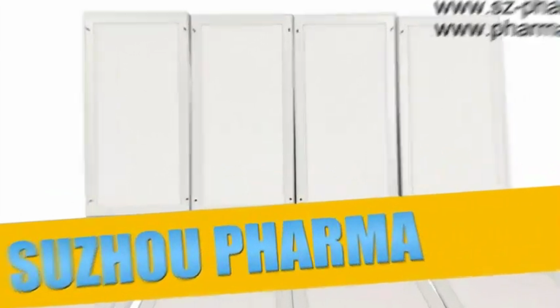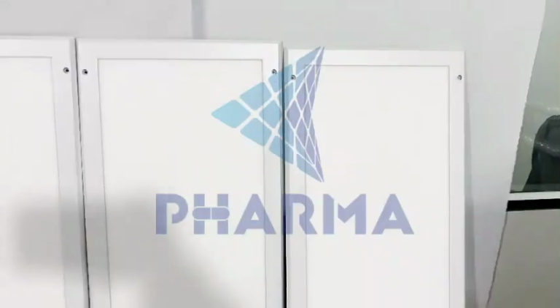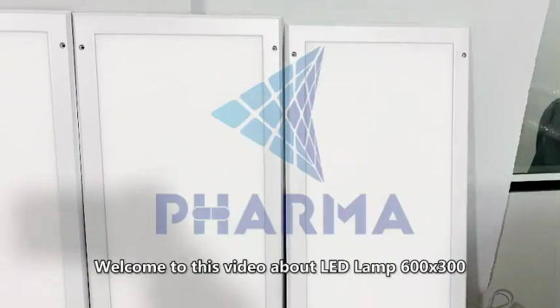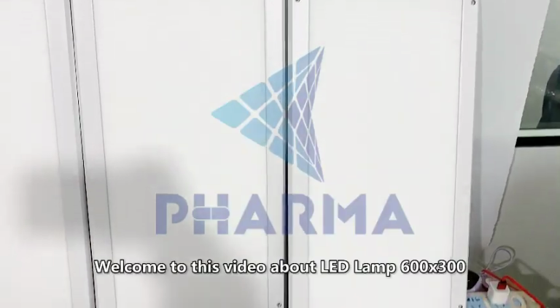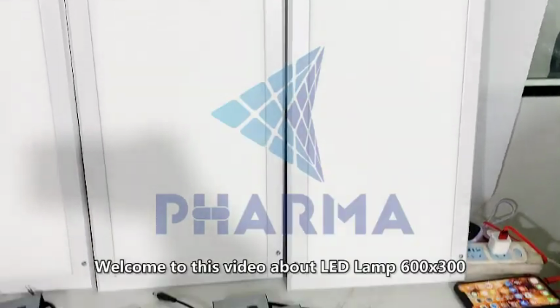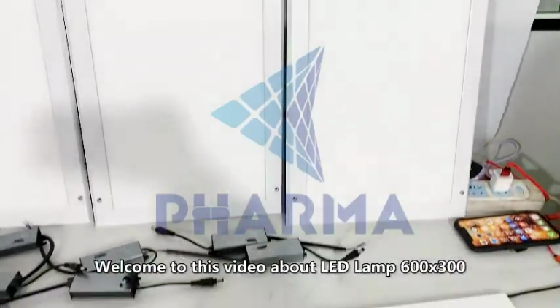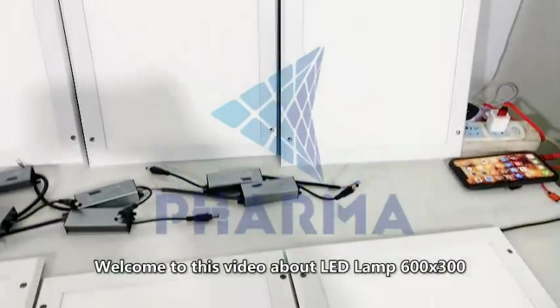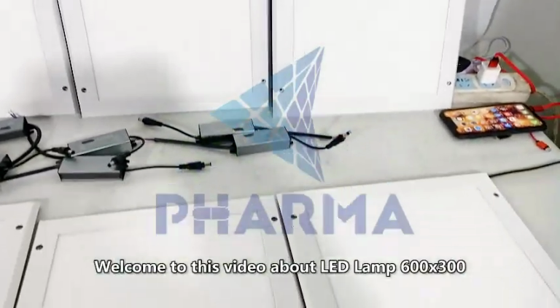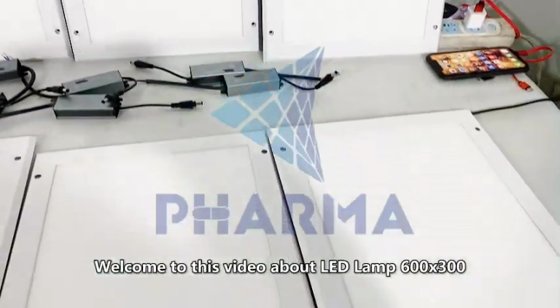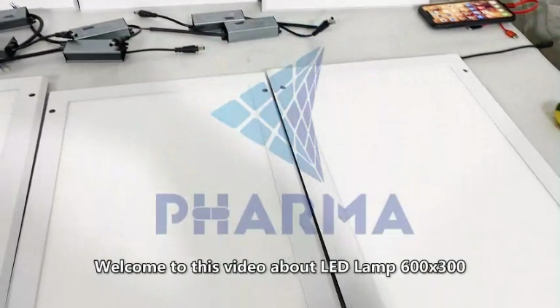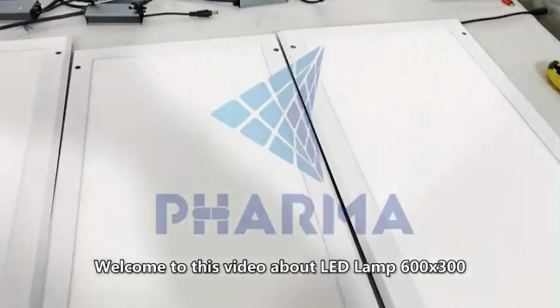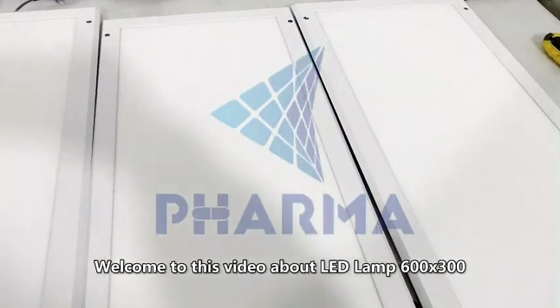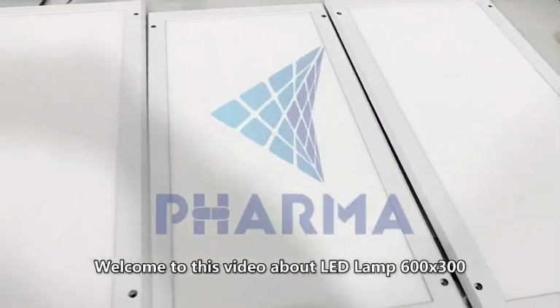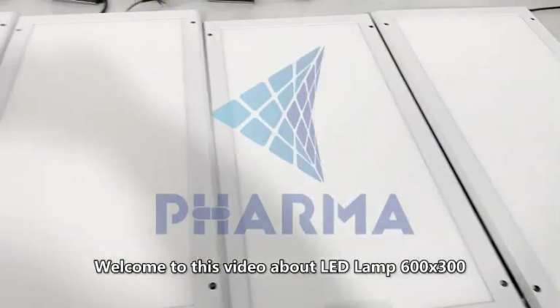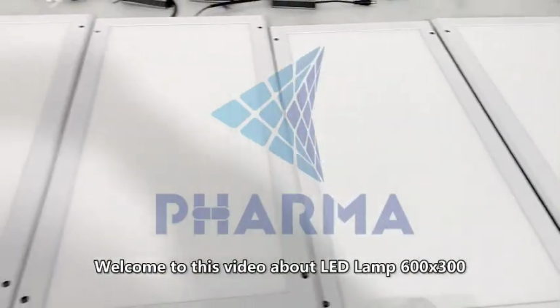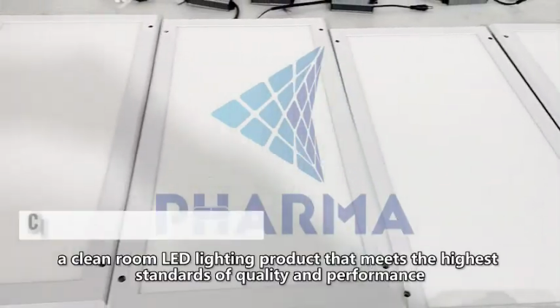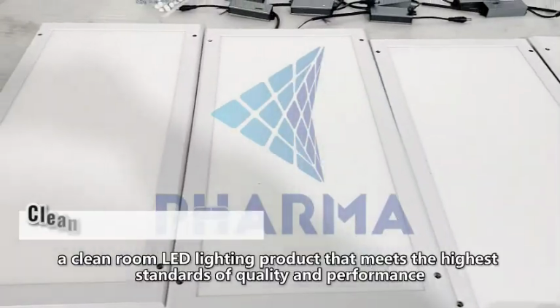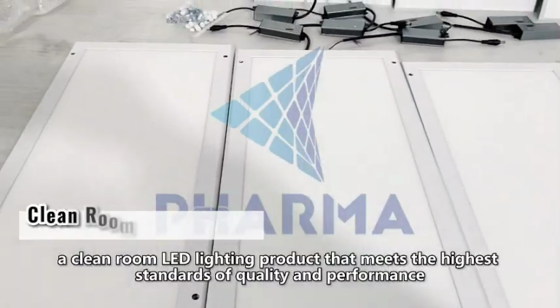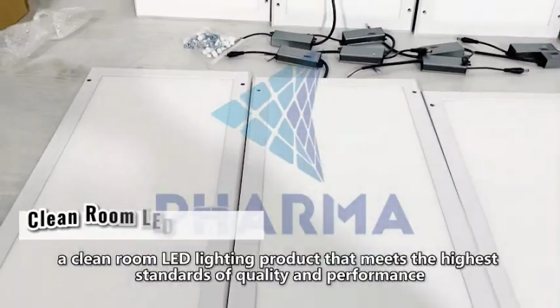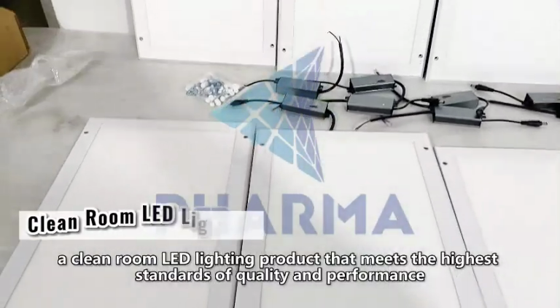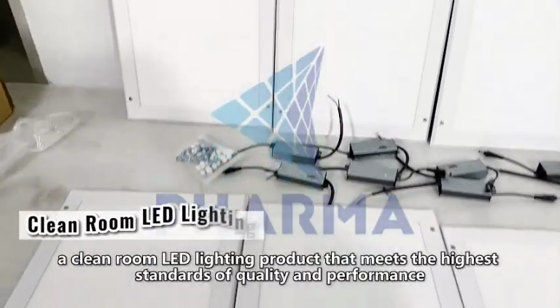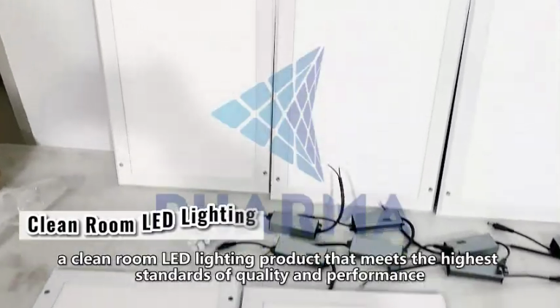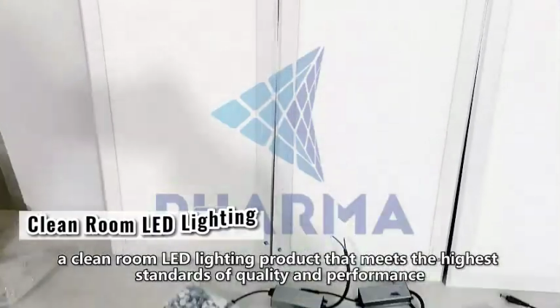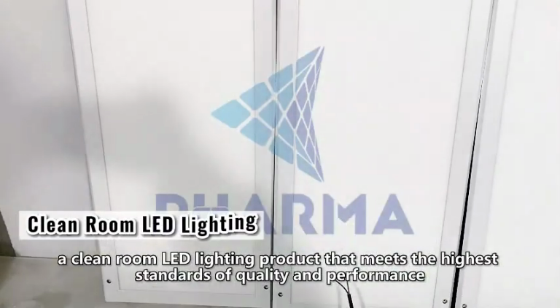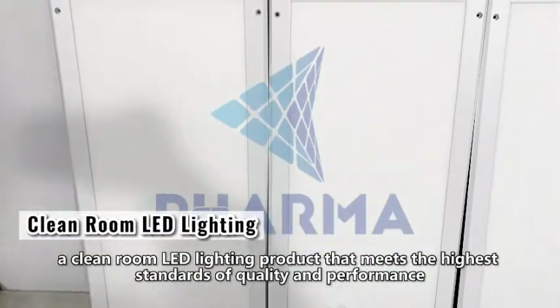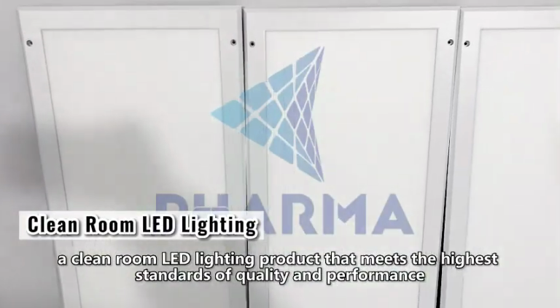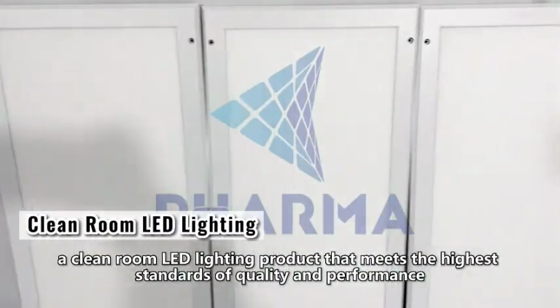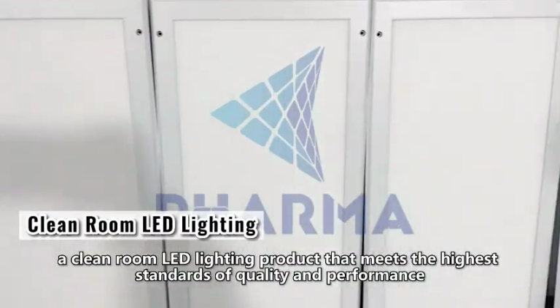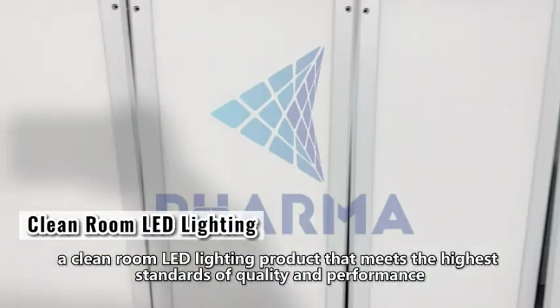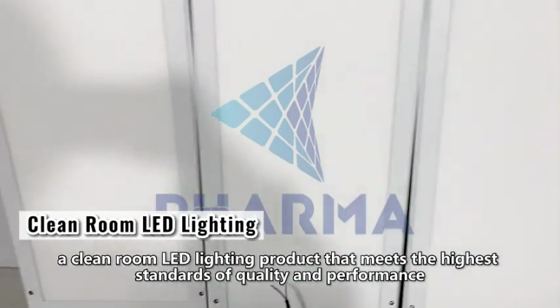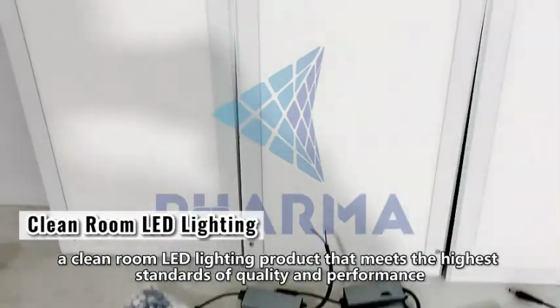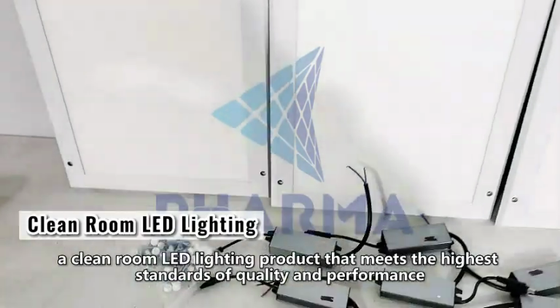Welcome to this video about LED Lamp 600x300, a cleanroom LED lighting product that meets the highest standards of quality and performance.